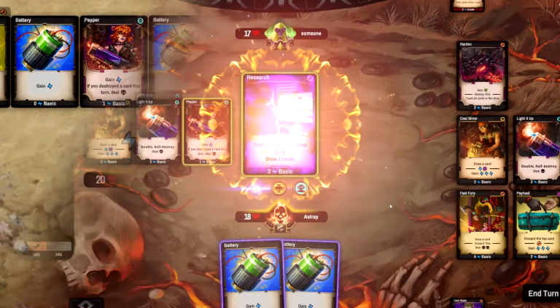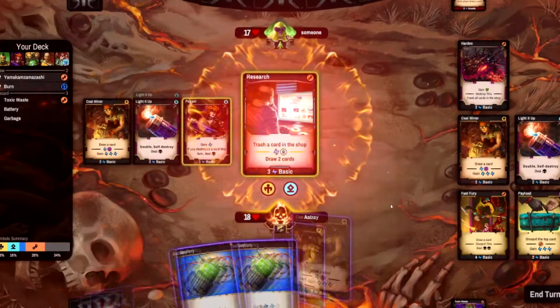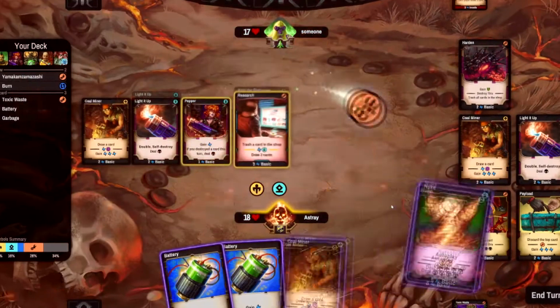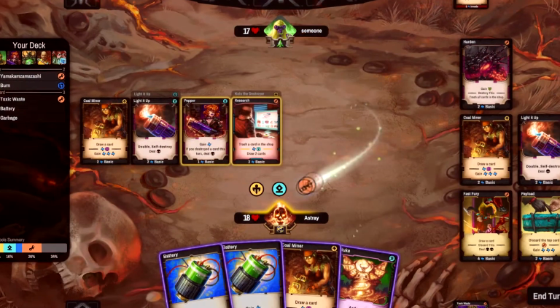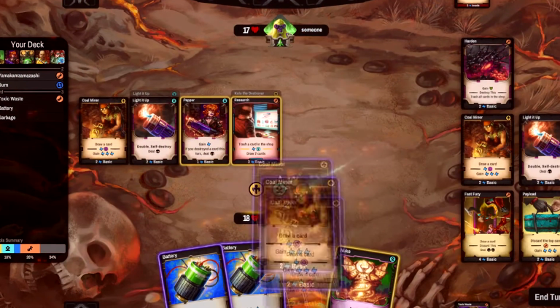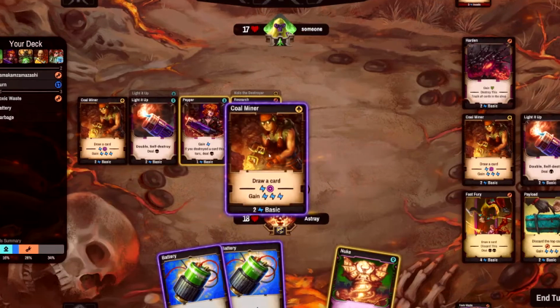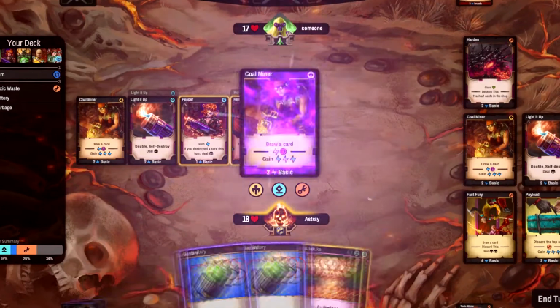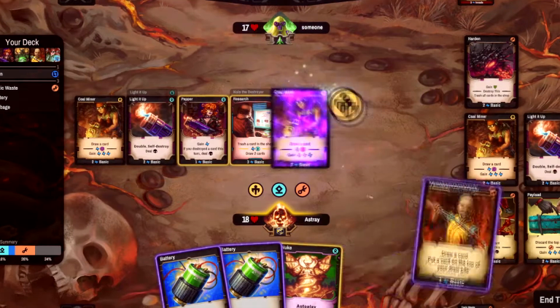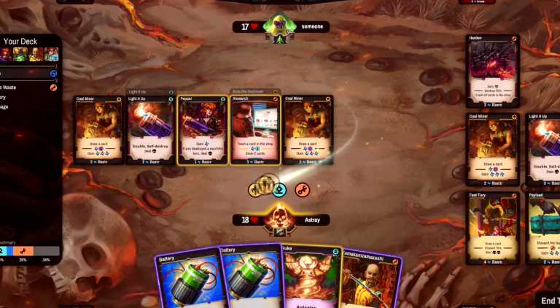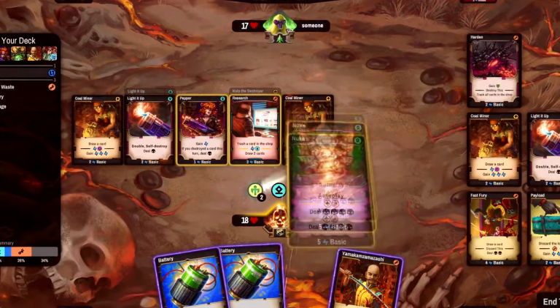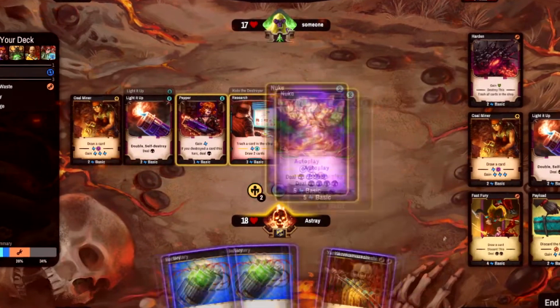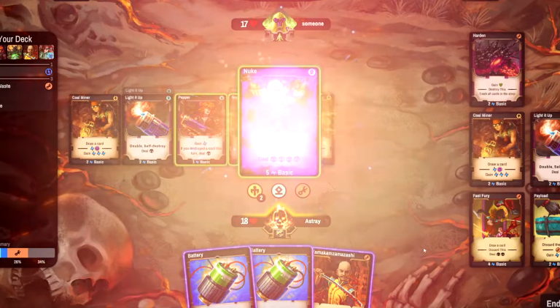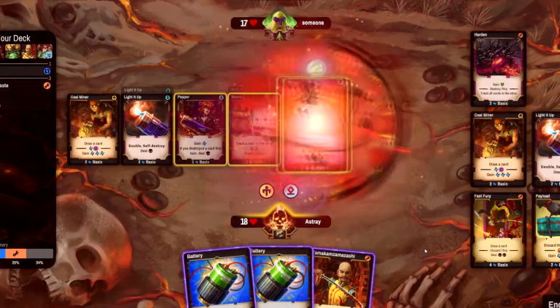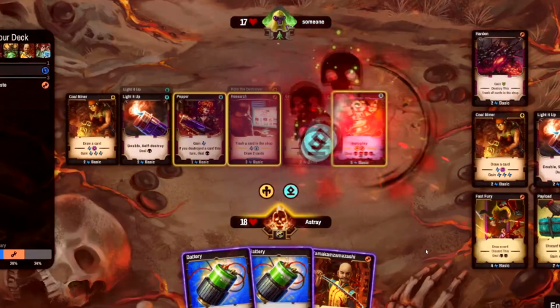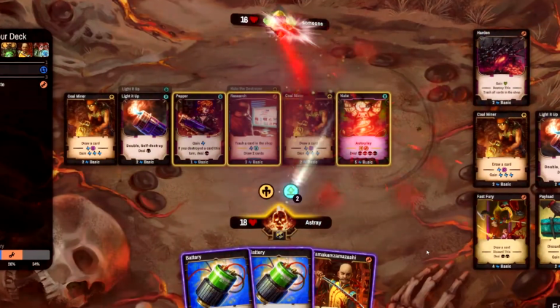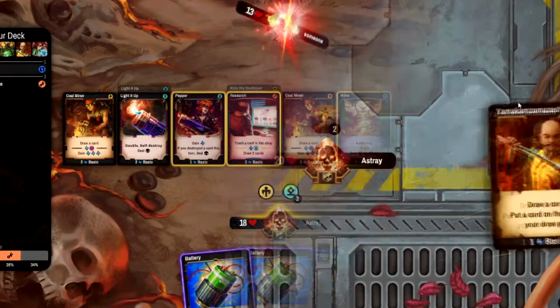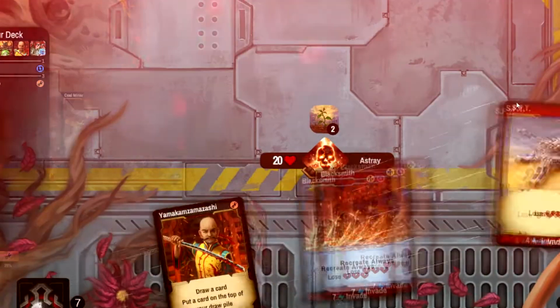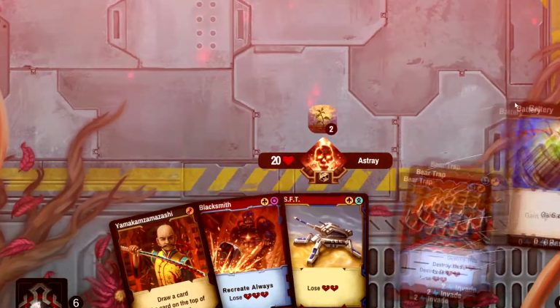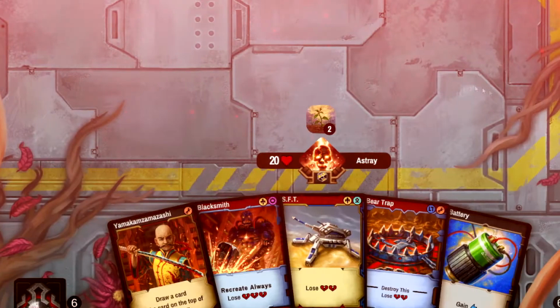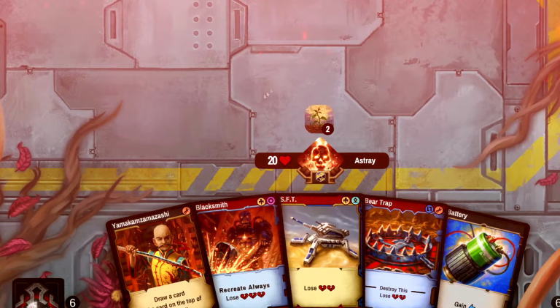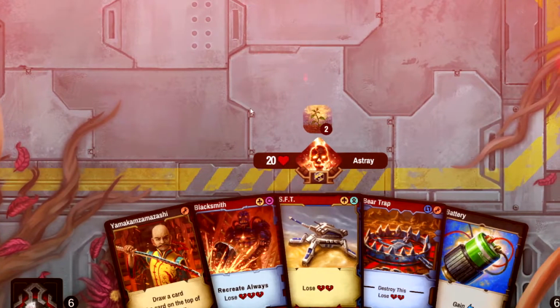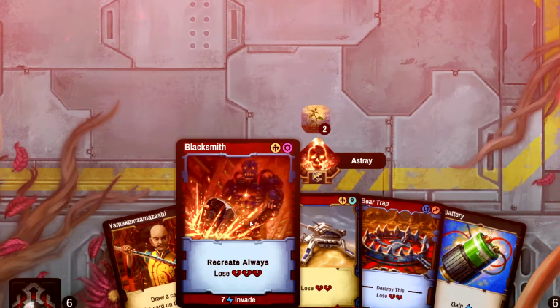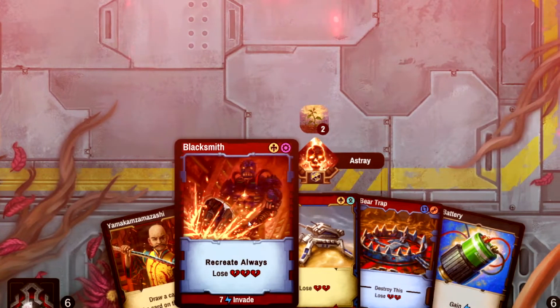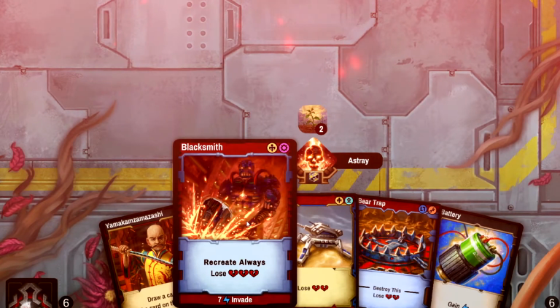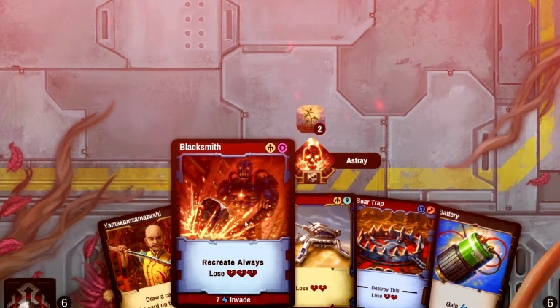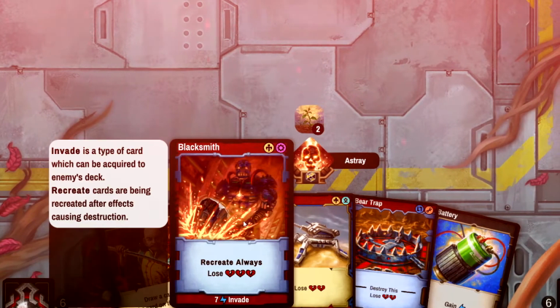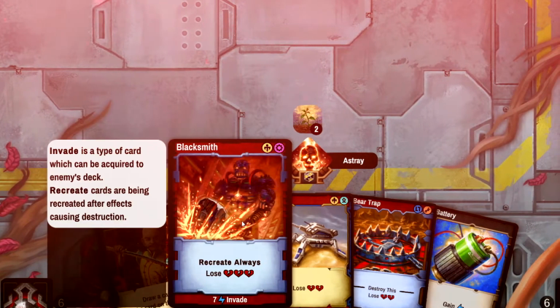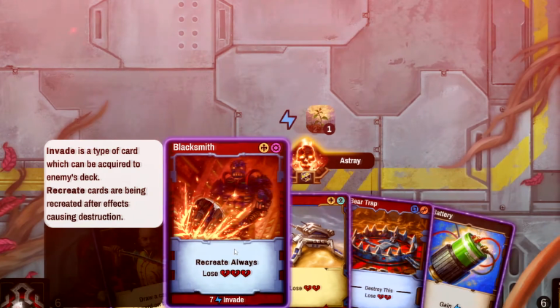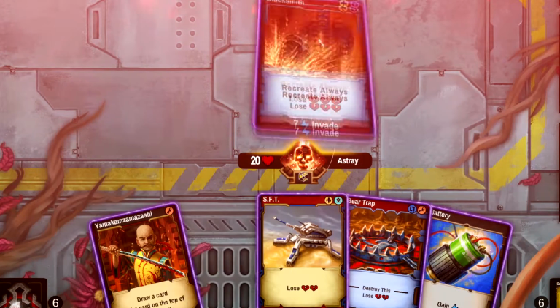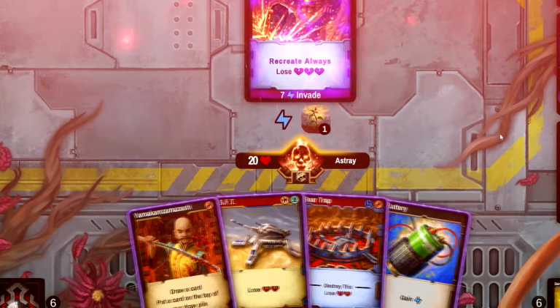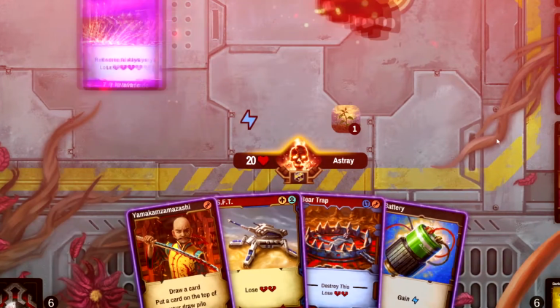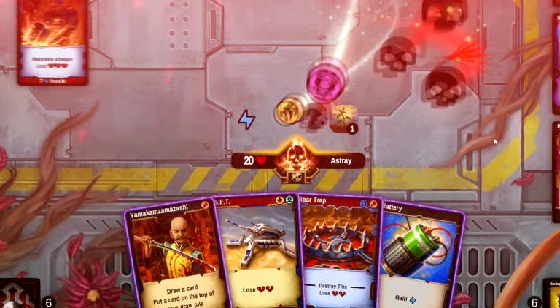Mix and match symbols to create devastating combos that will annihilate your enemies. But beware of deadly invade cards that can infiltrate your deck and stop your plans.